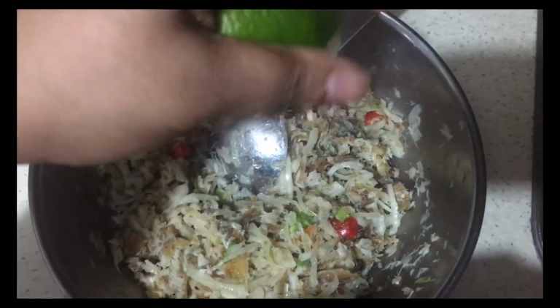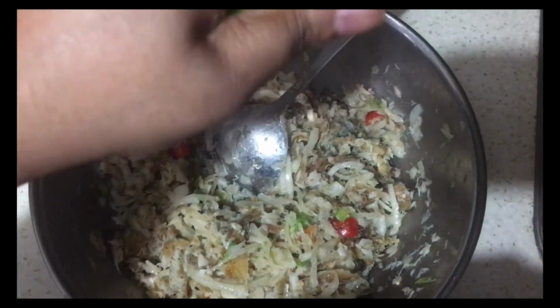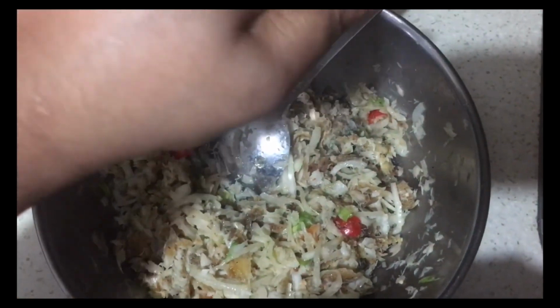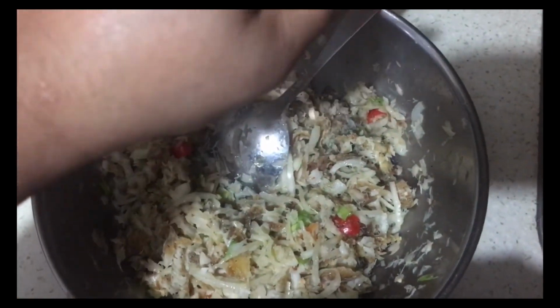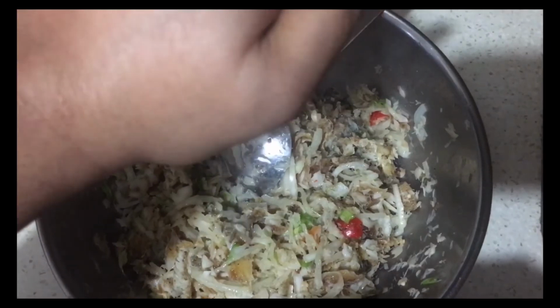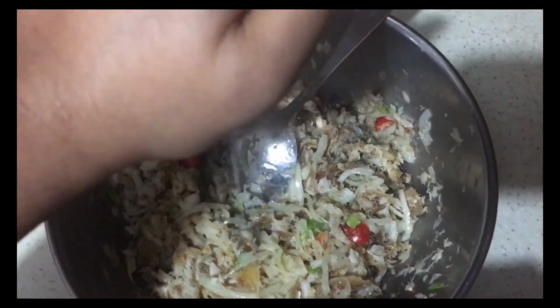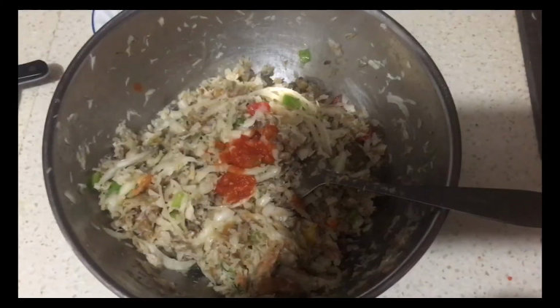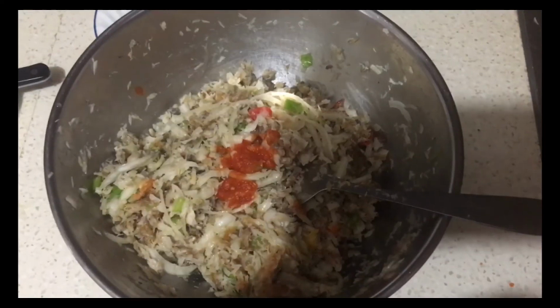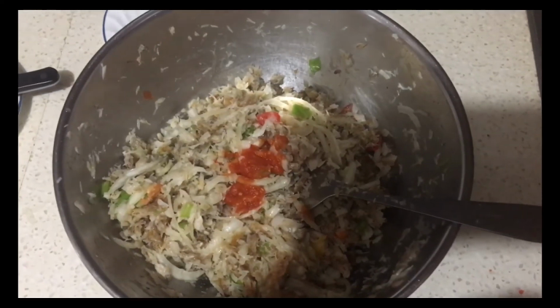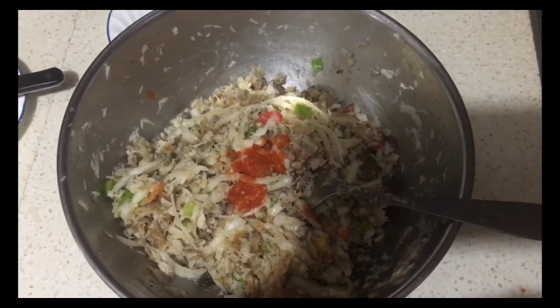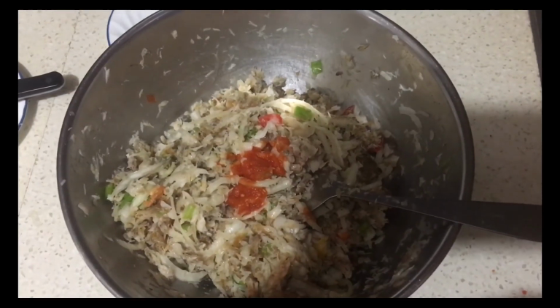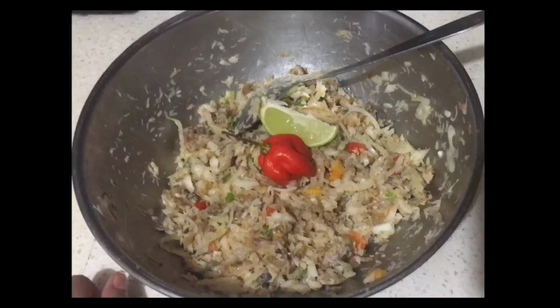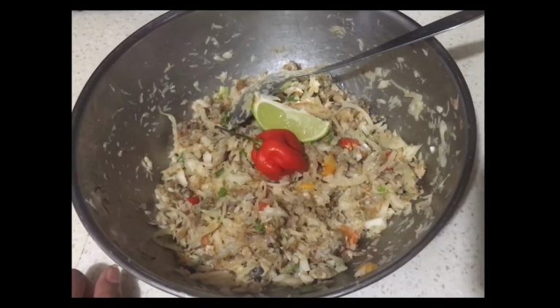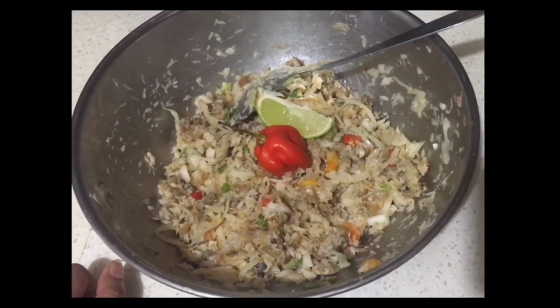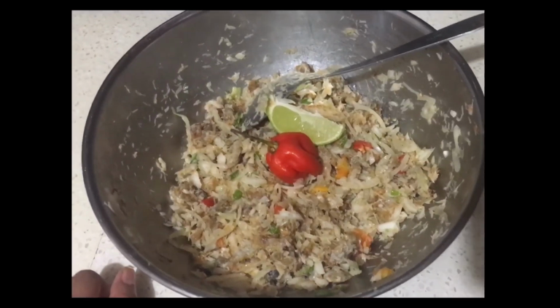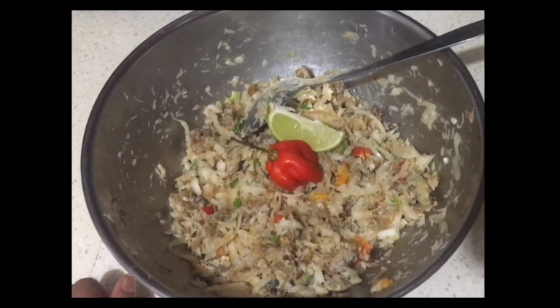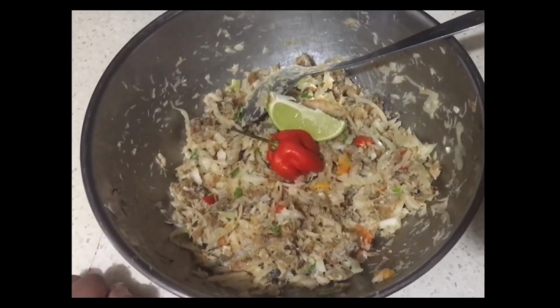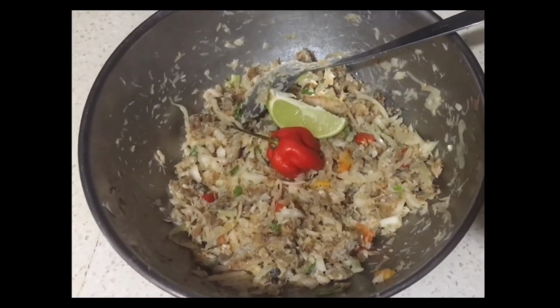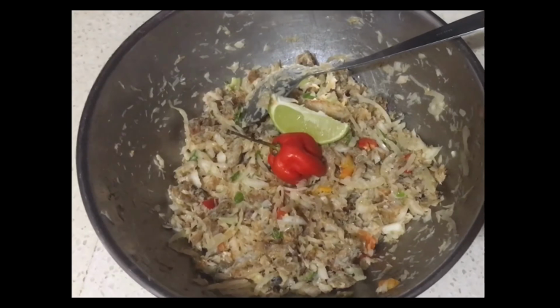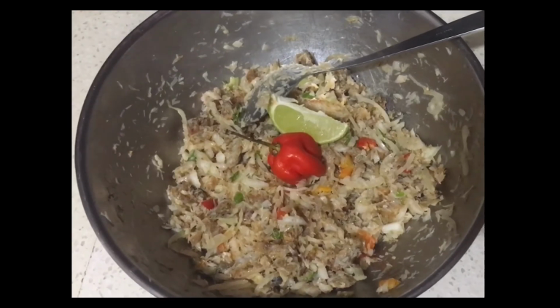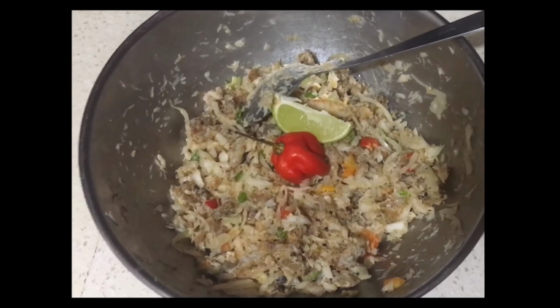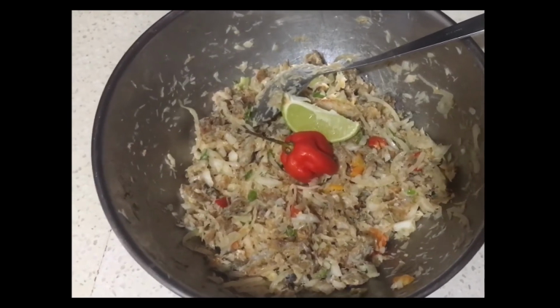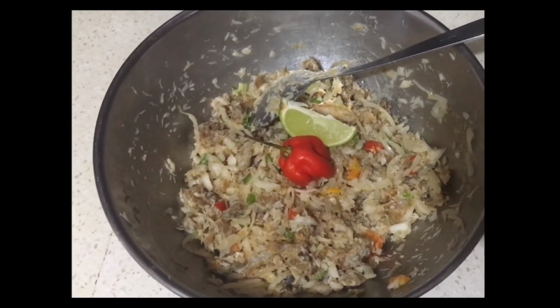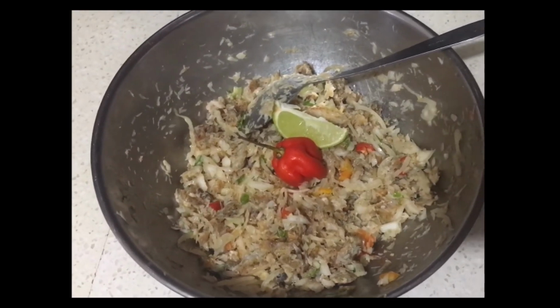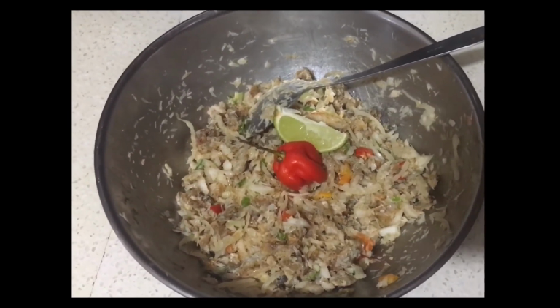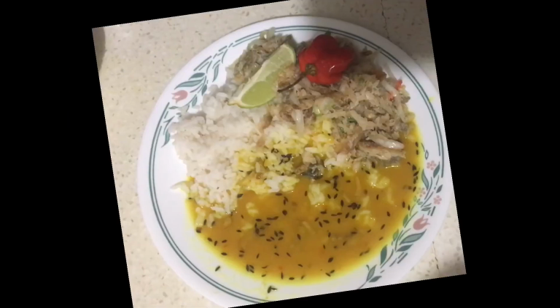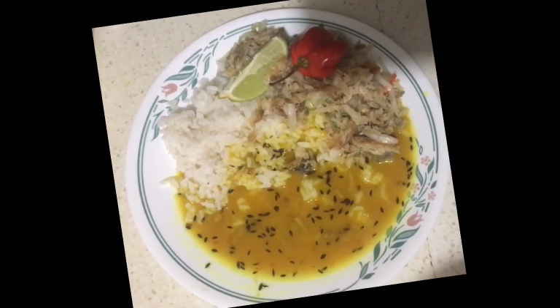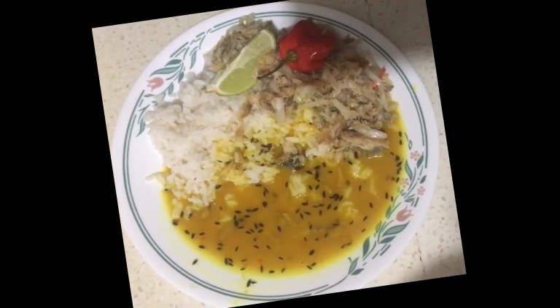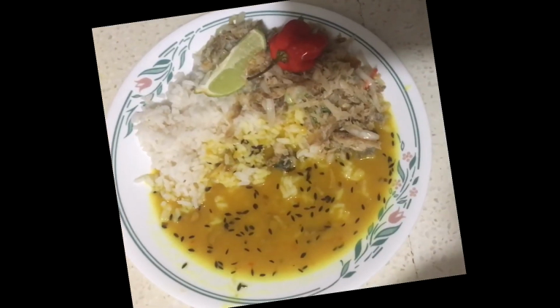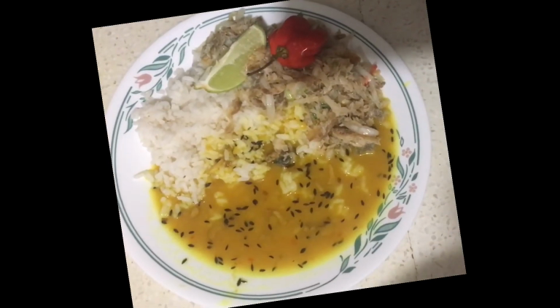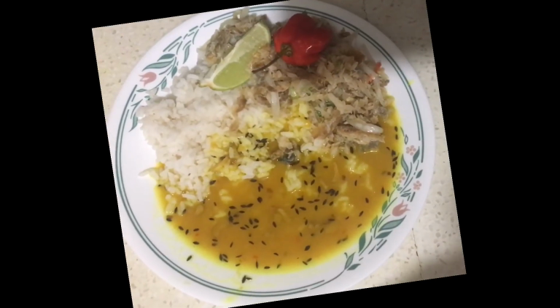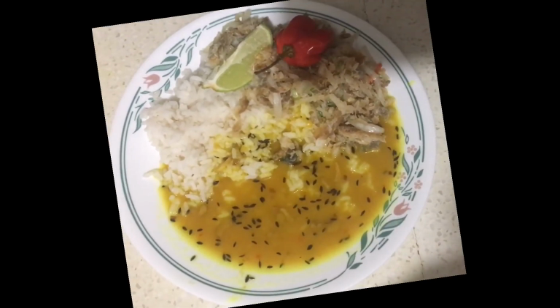I hope you guys like this video. Don't forget to subscribe and share, and until next time, please stay safe and be happy. I'm going to be serving this up with some dal and rice, like this.